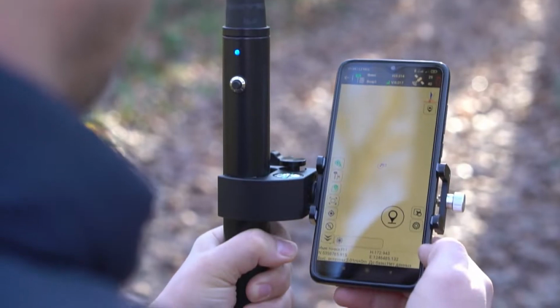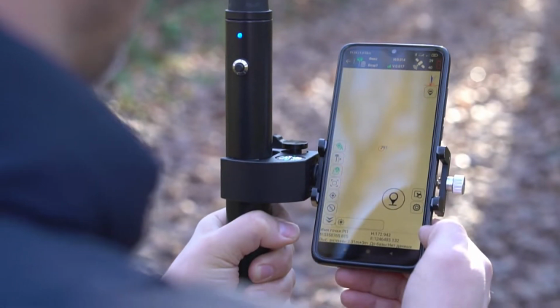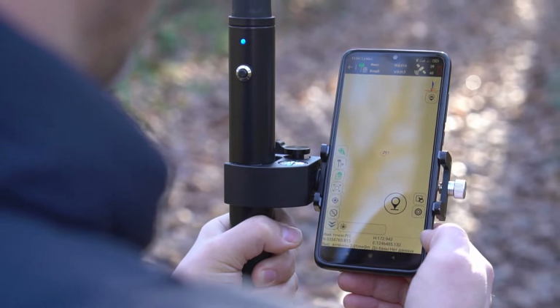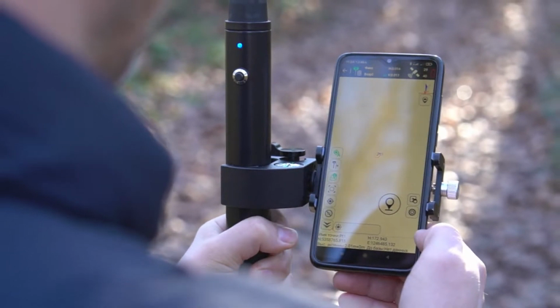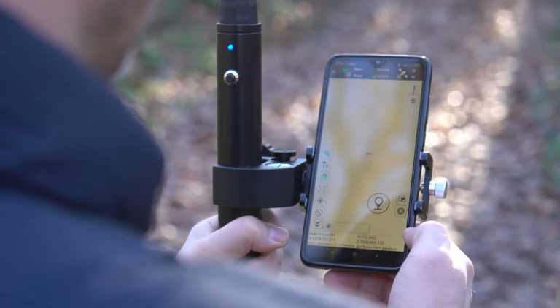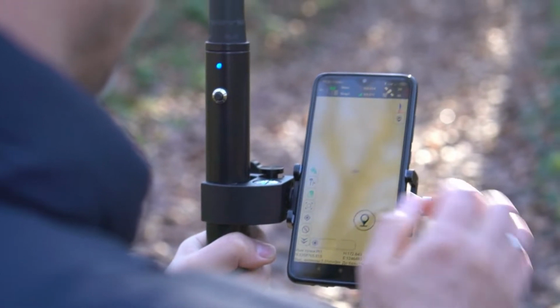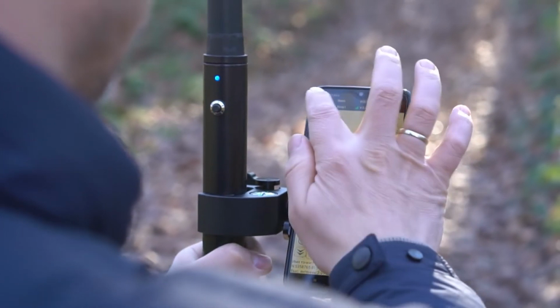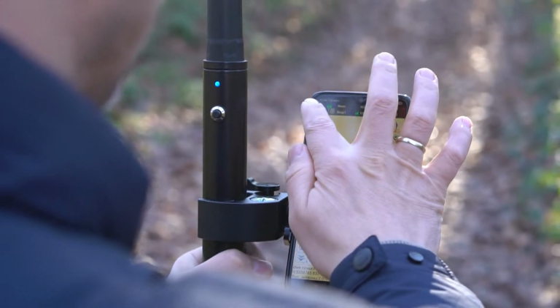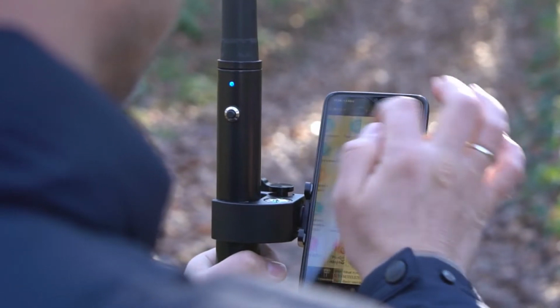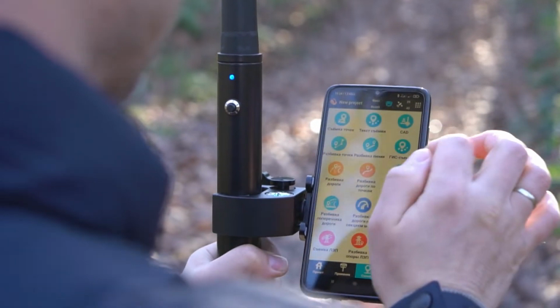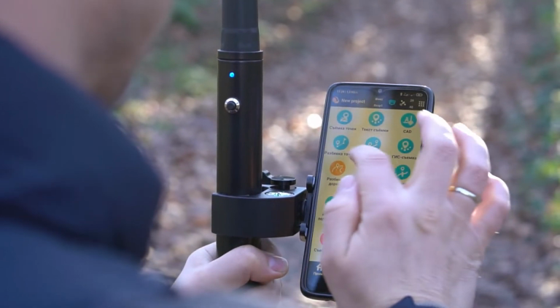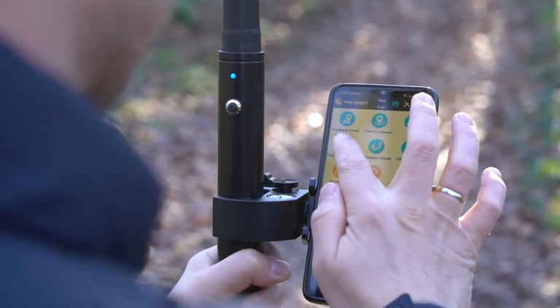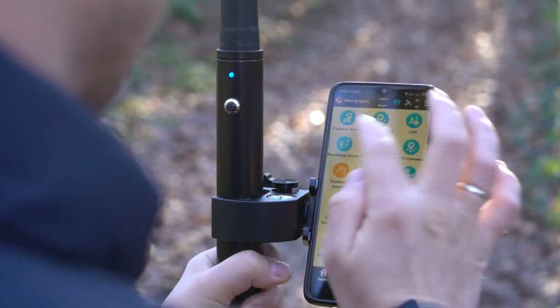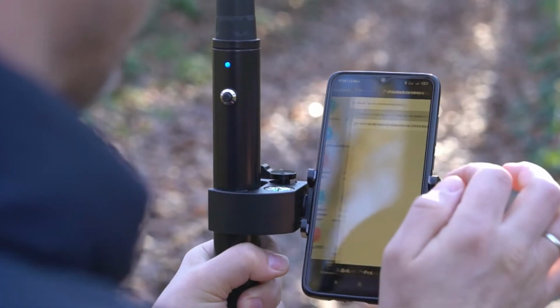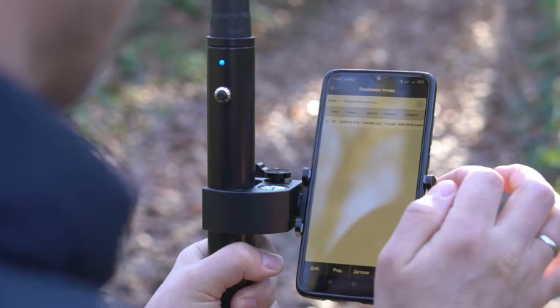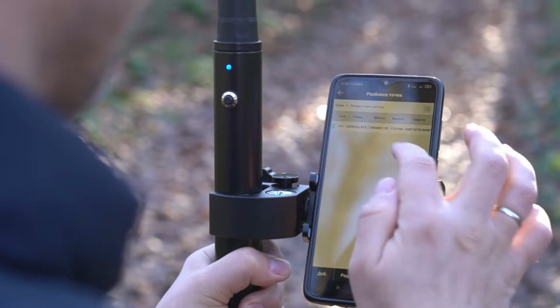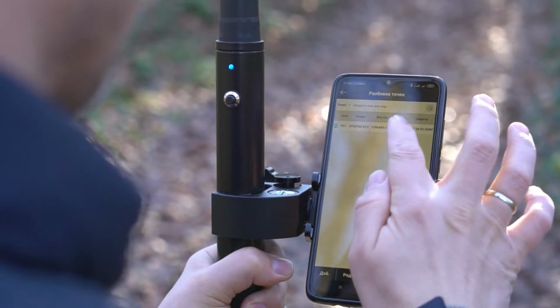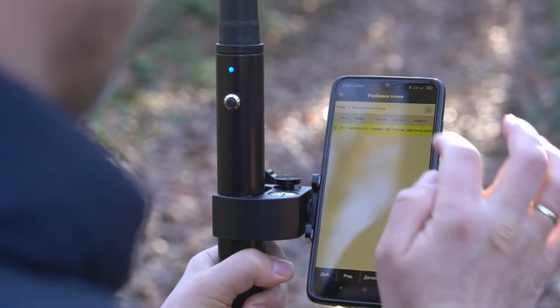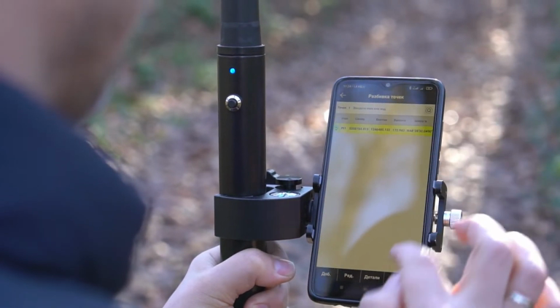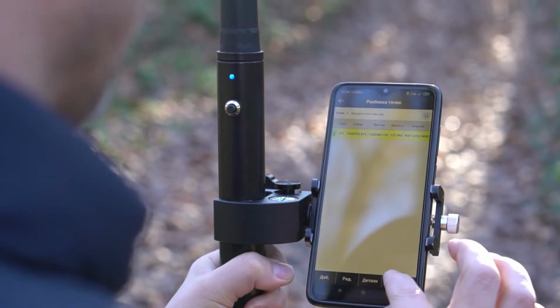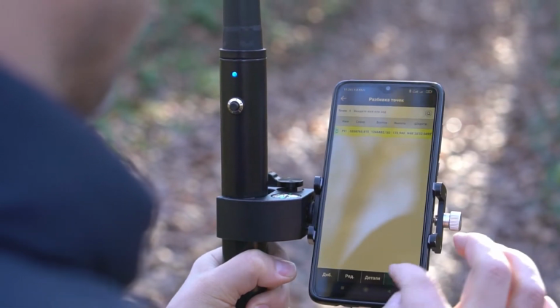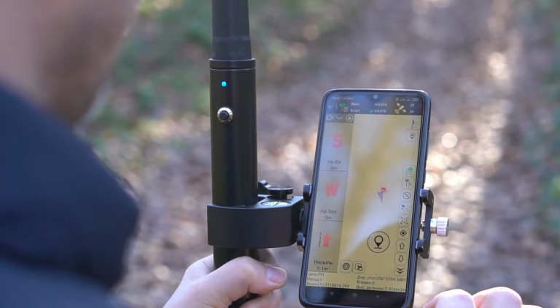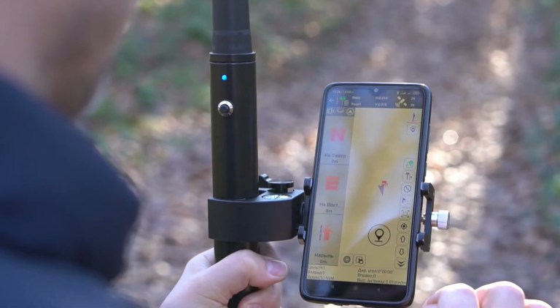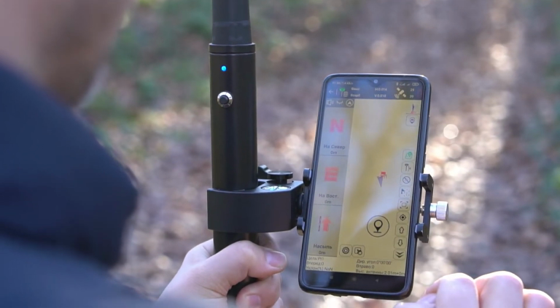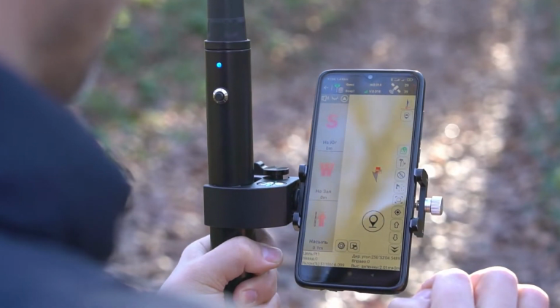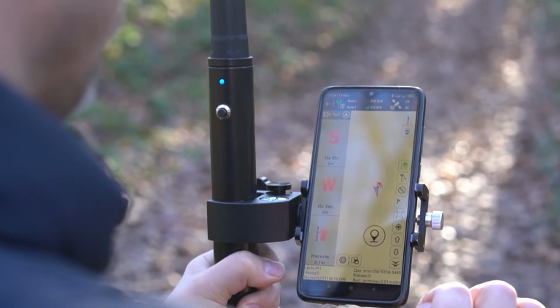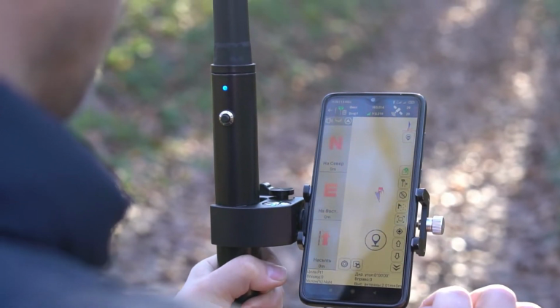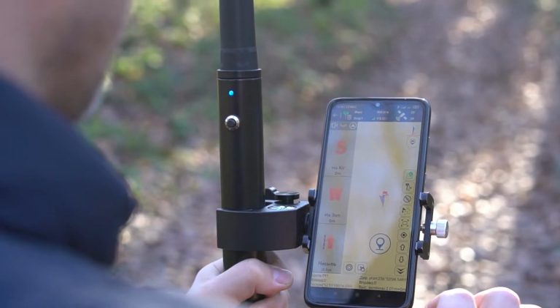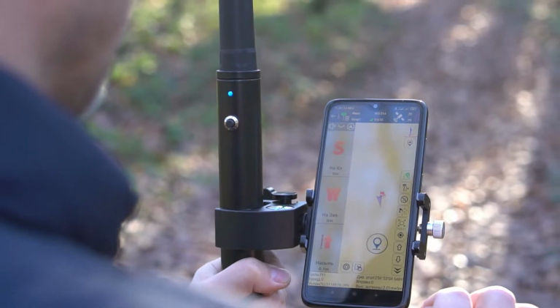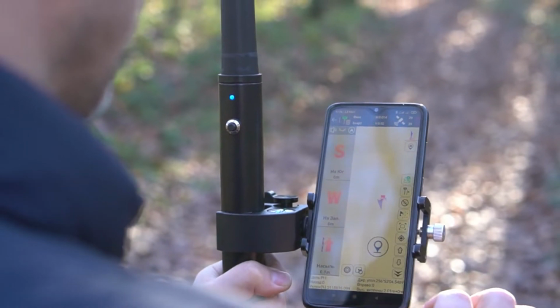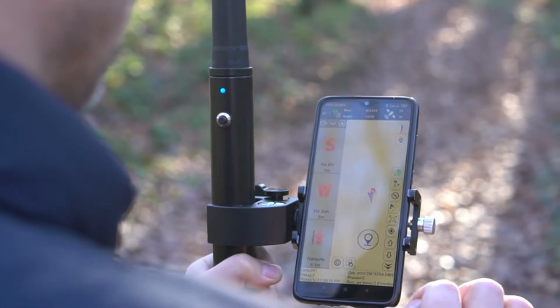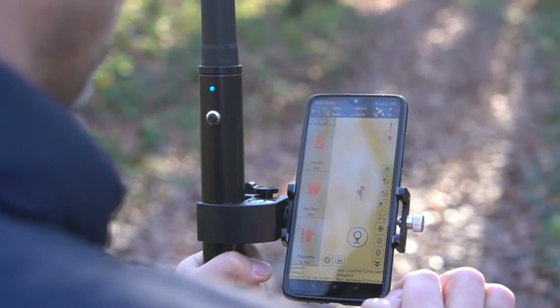Because of the receiver's dual-band frequency, the Walker RTK is known to work in dense environments. As you can see here, we are having a stable fixed position with centimeter accuracy under quite dense treetops.